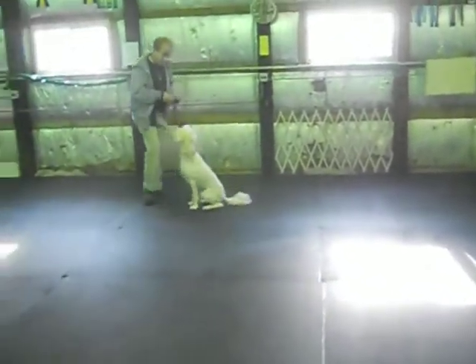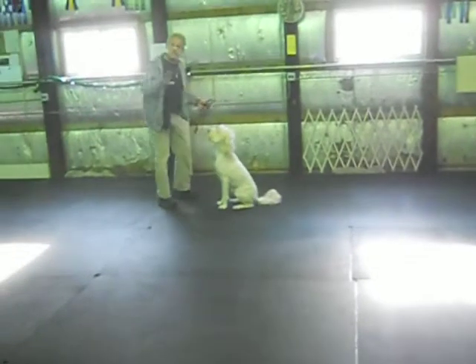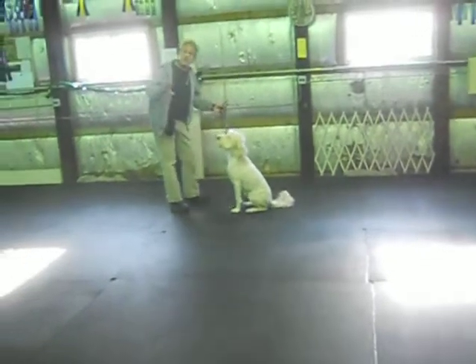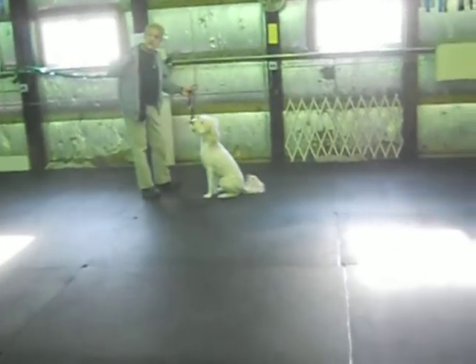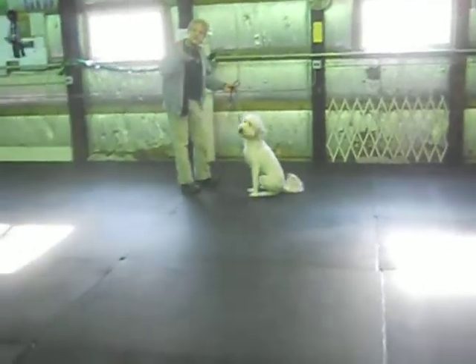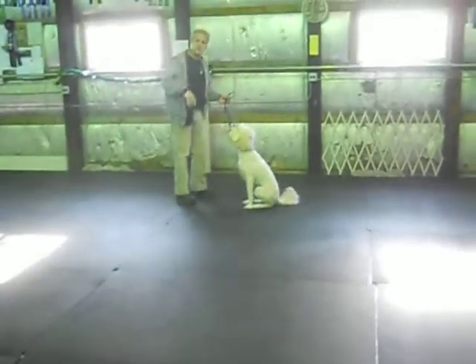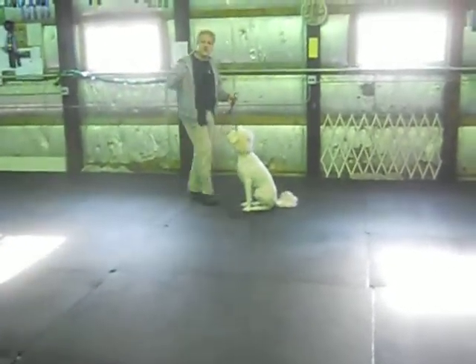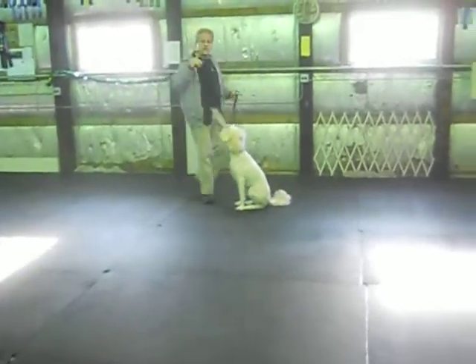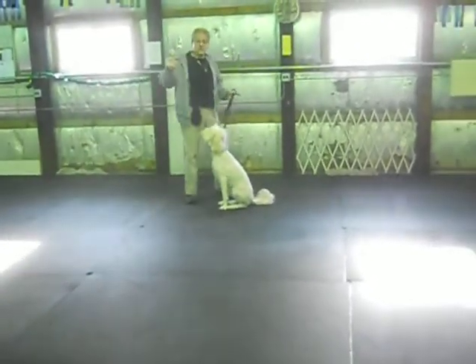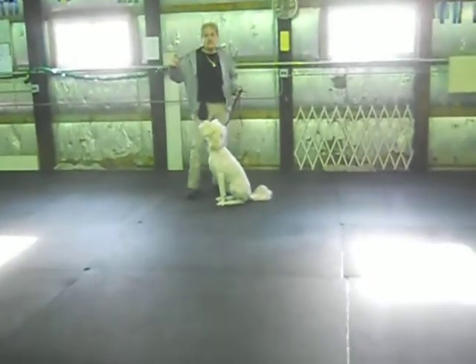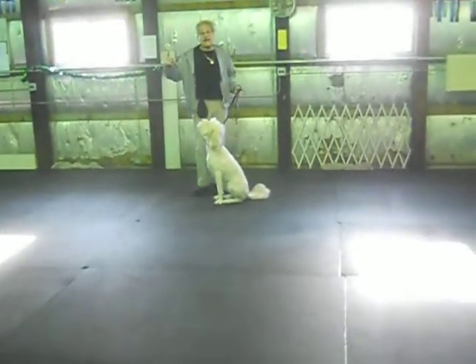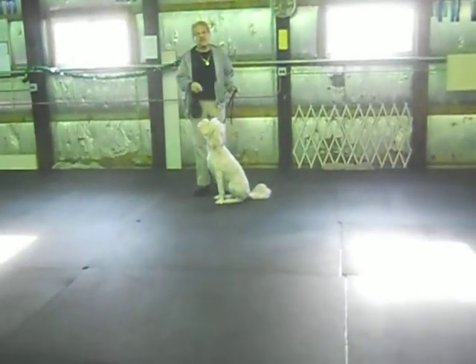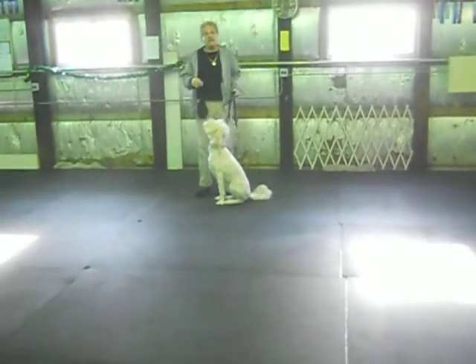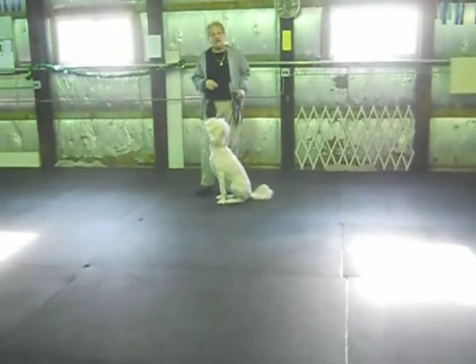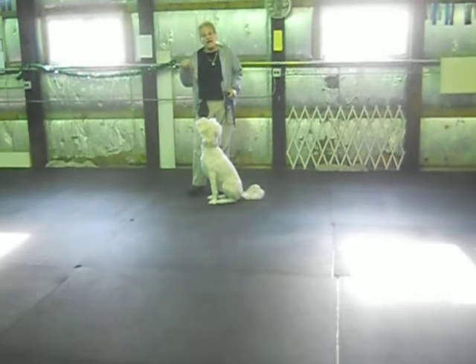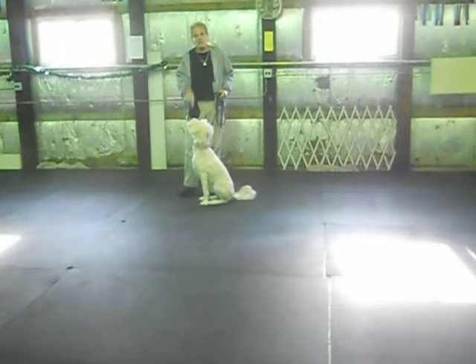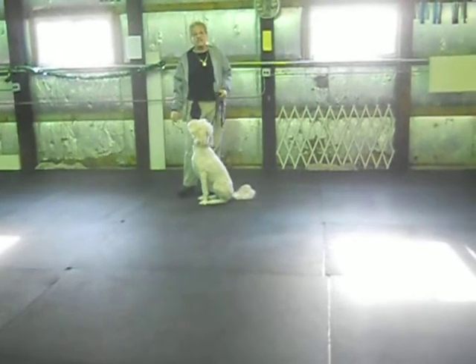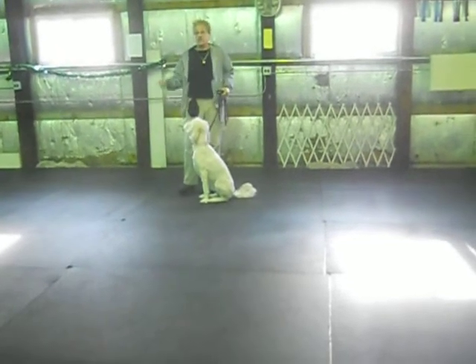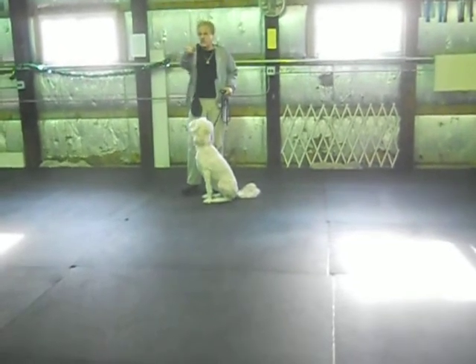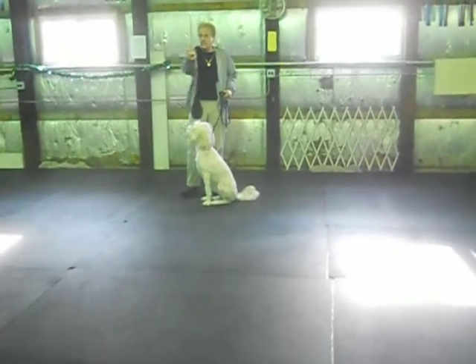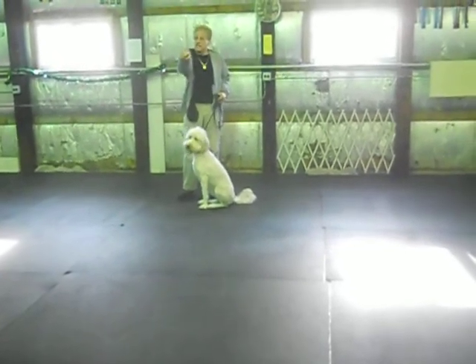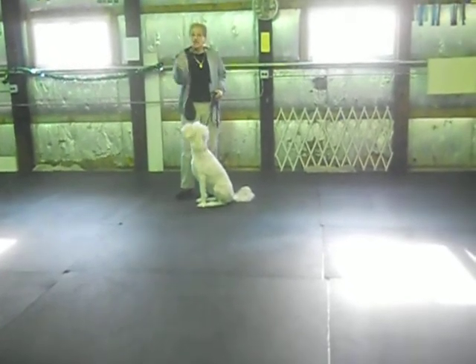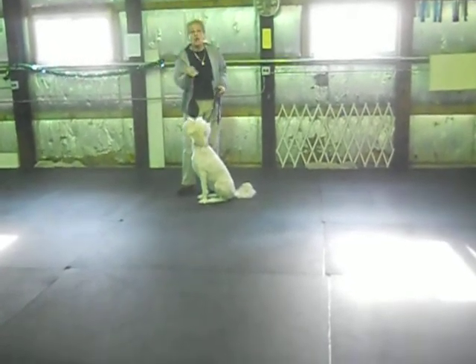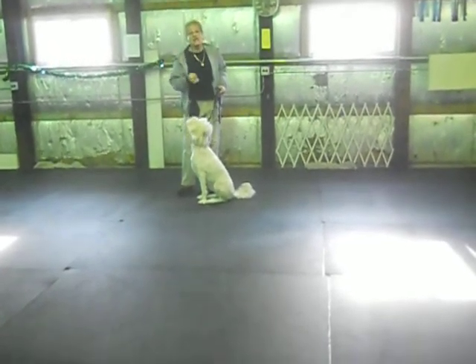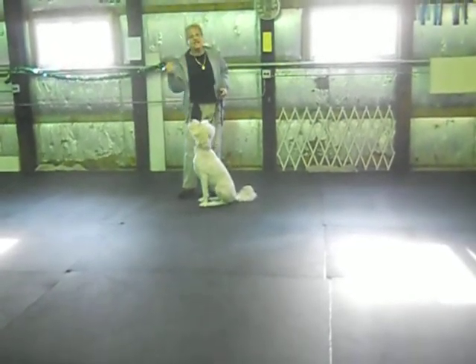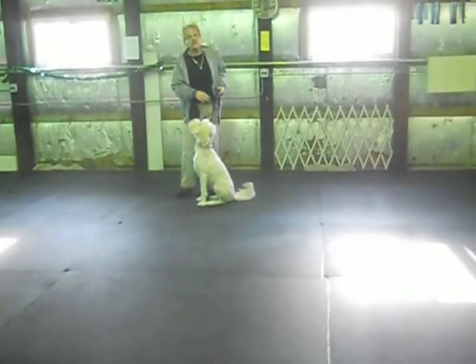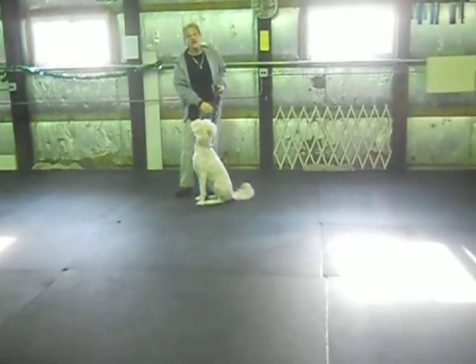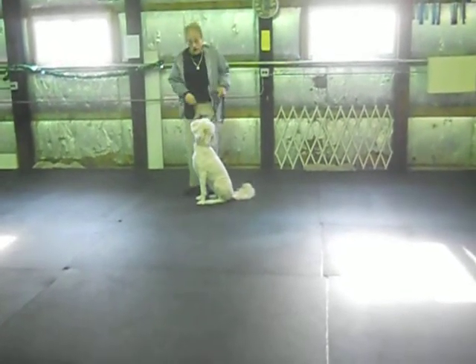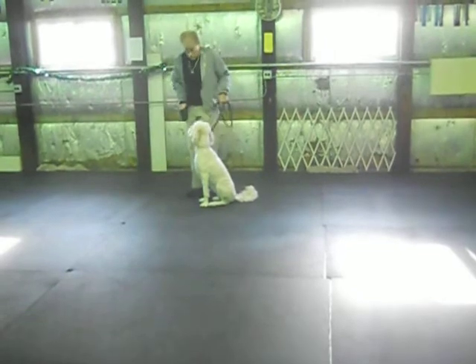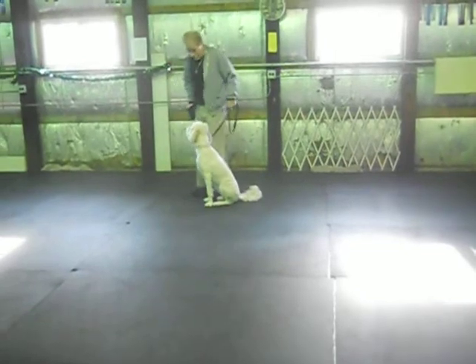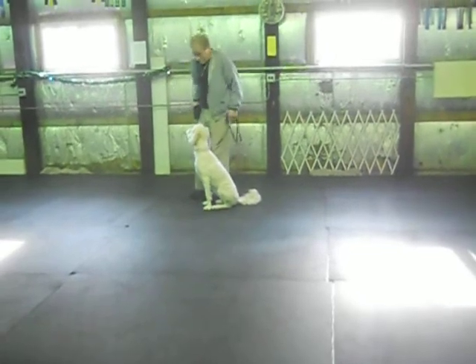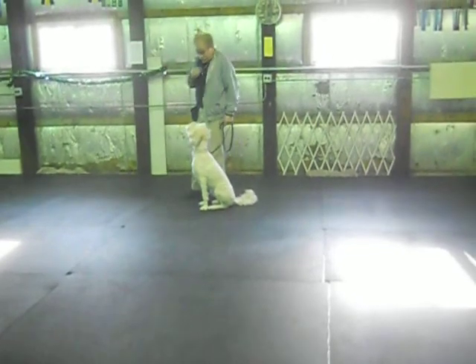That's a sit in motion. I've said it before — keep a one to four foot handle attached to the collar all the time. Practice a lot of those. If she won't listen, just say sit, walk over, and lead her to wherever you want her to go.